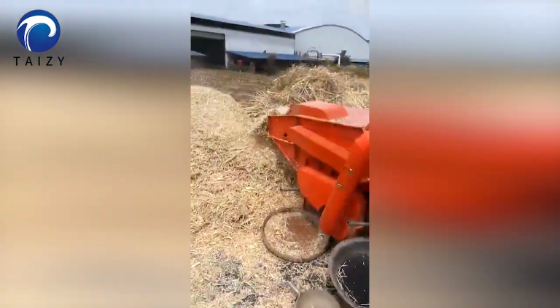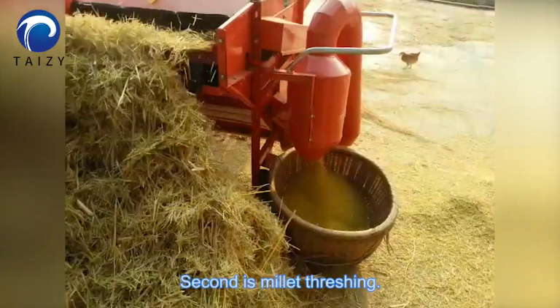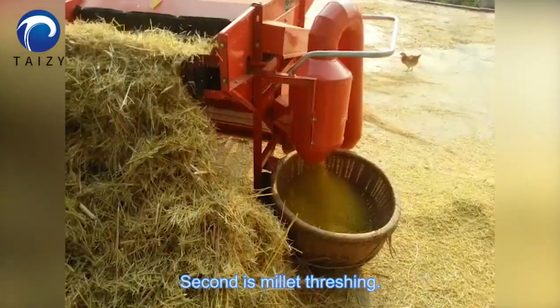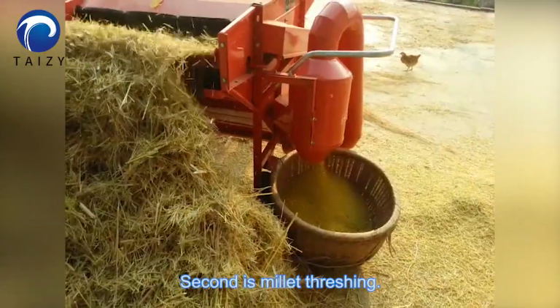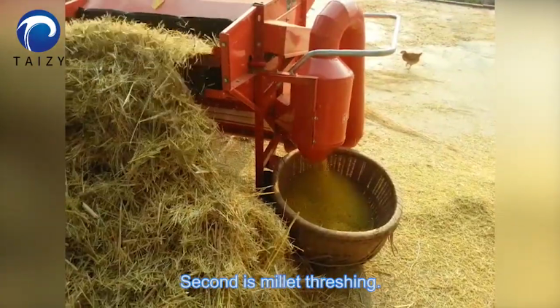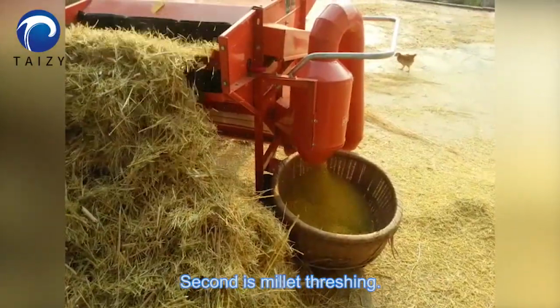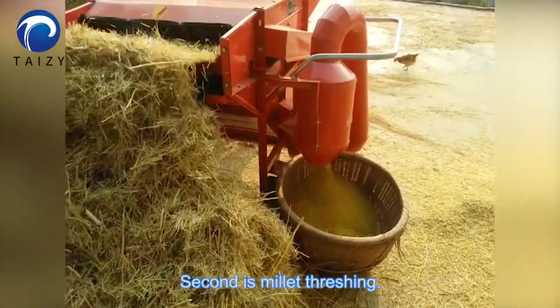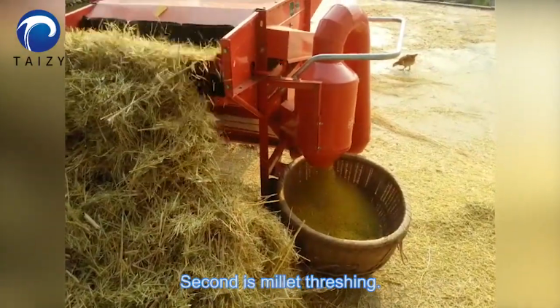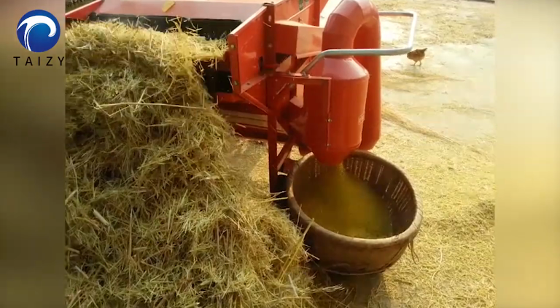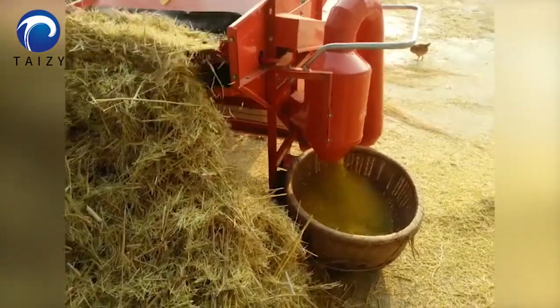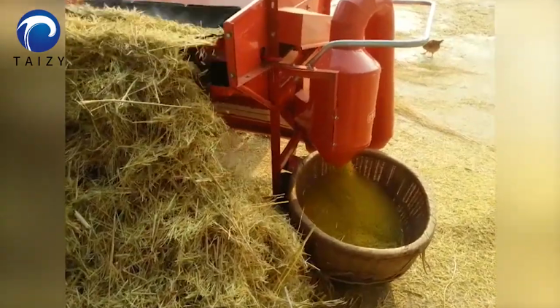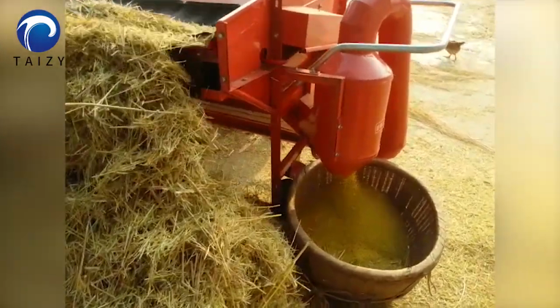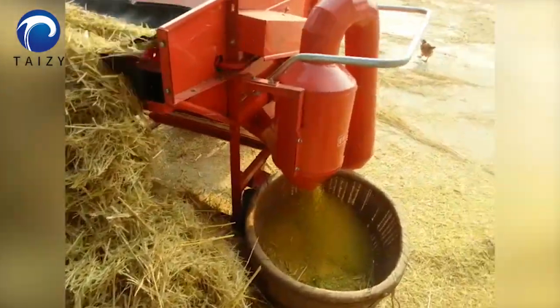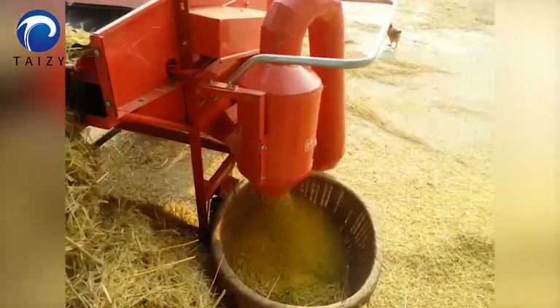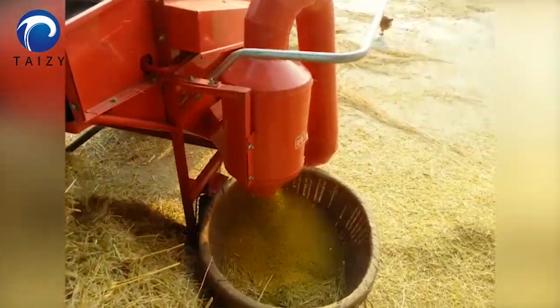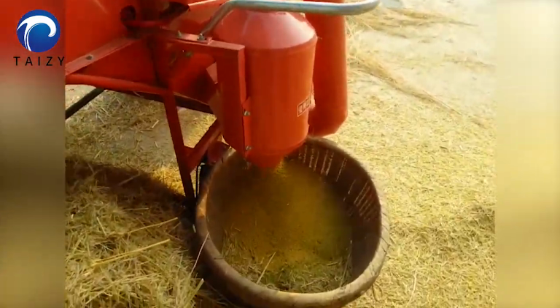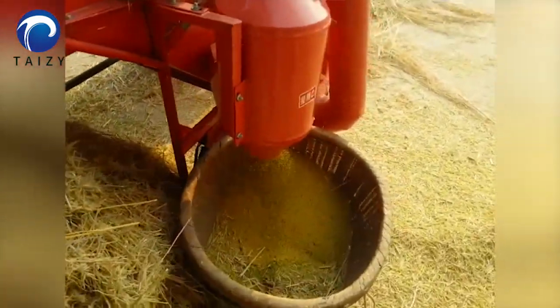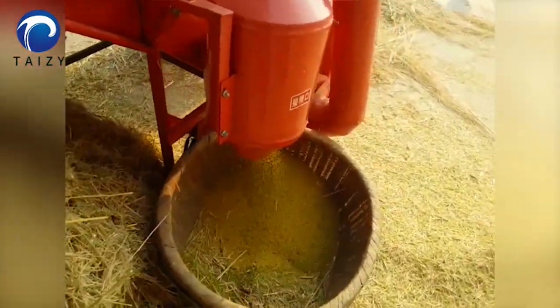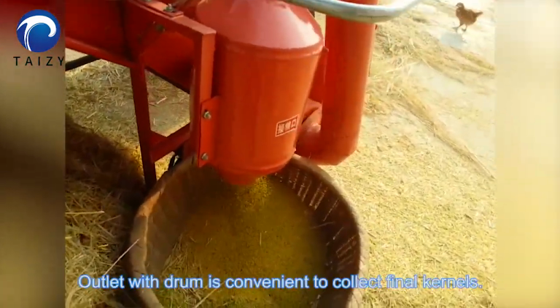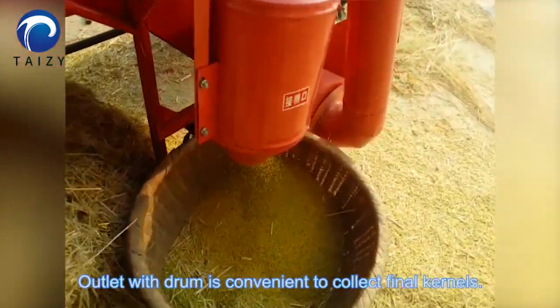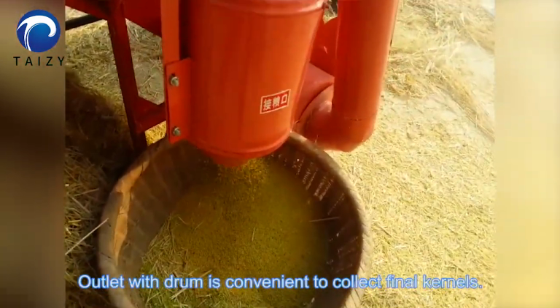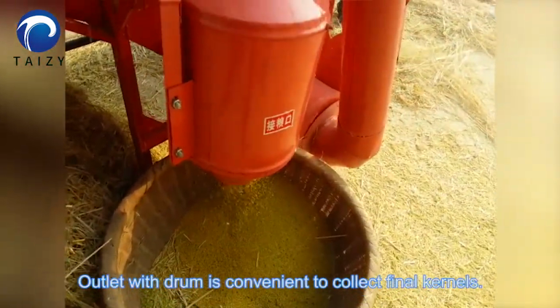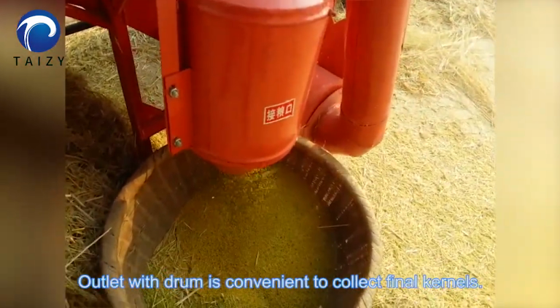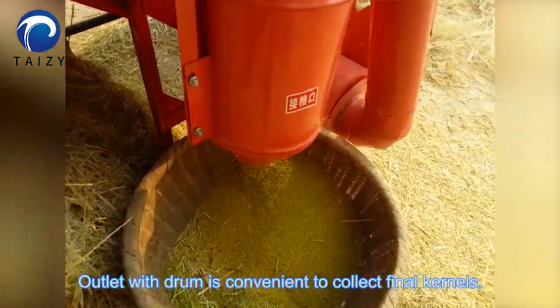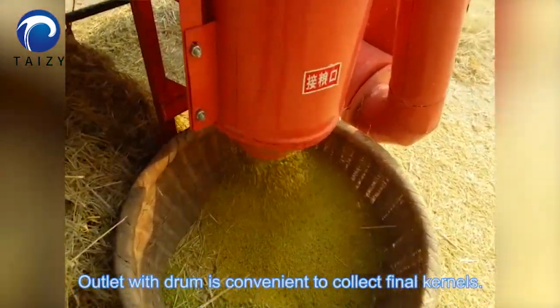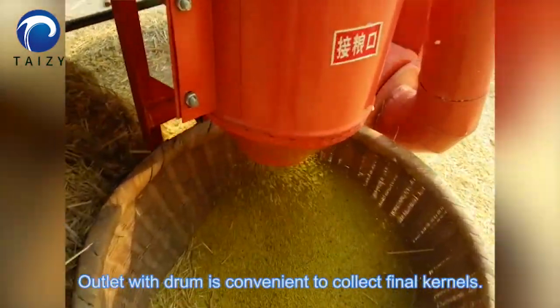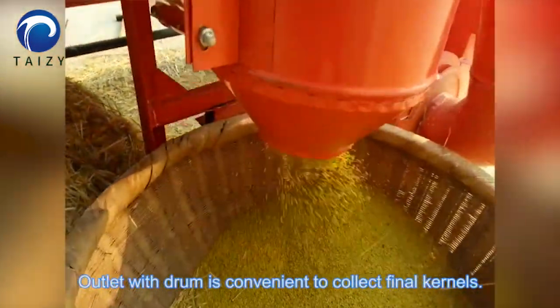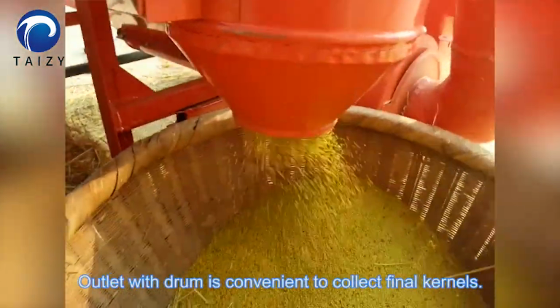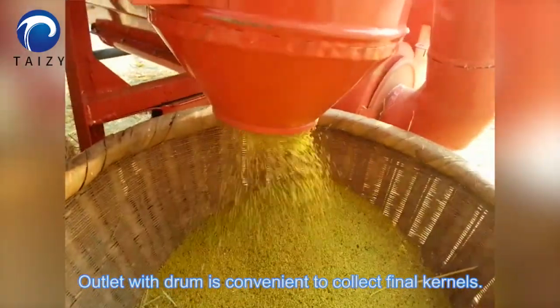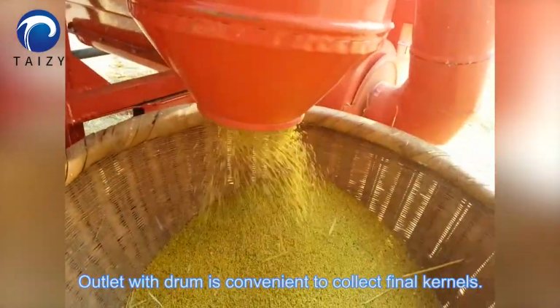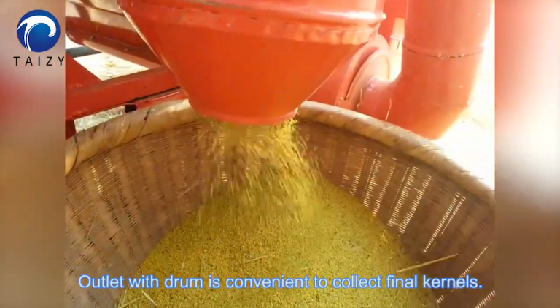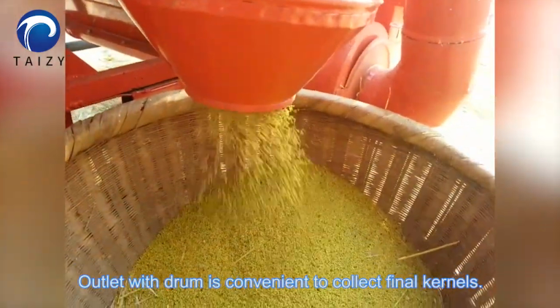Second is millet threshing. The outlet with drum is convenient to collect the final kernels.